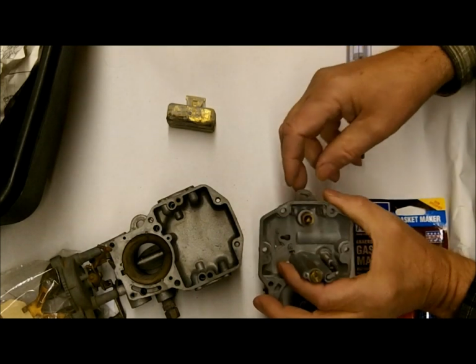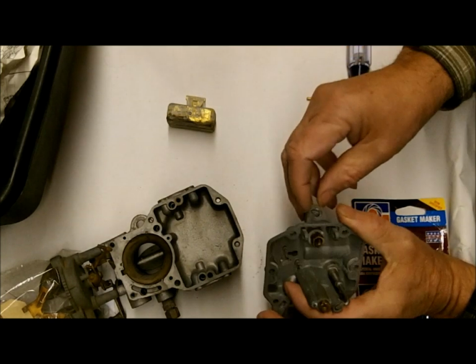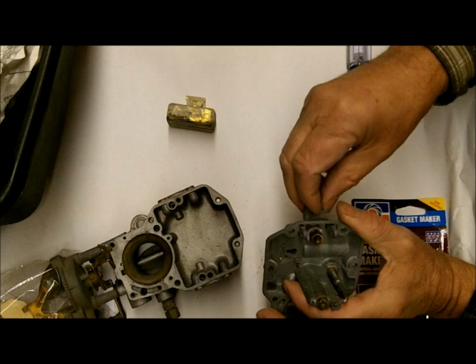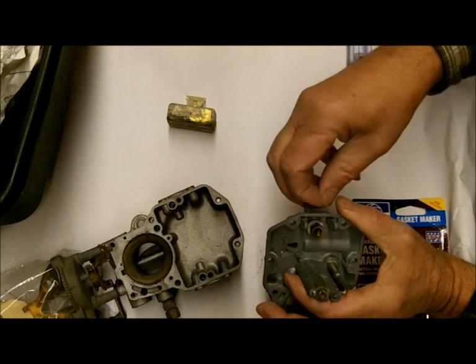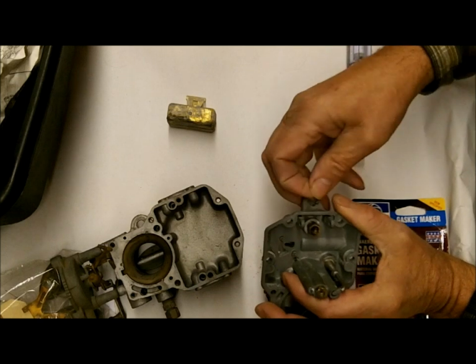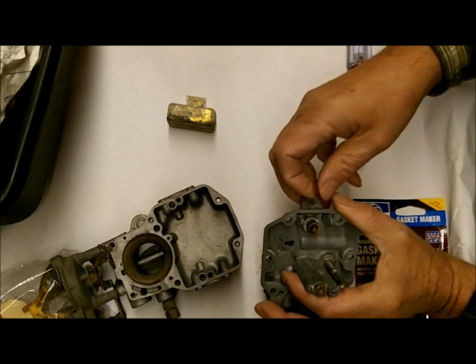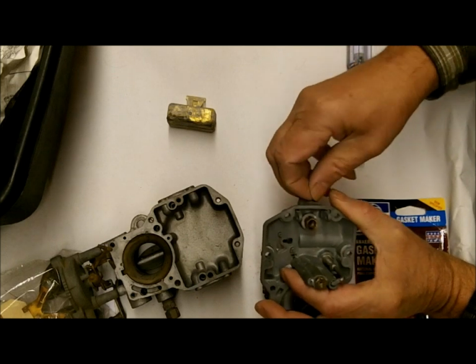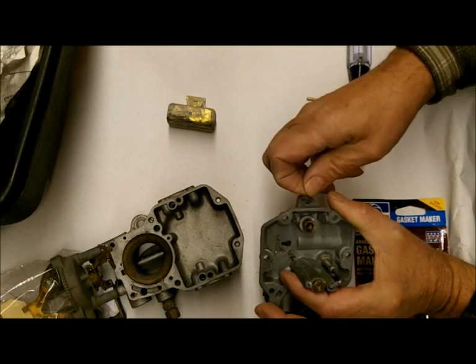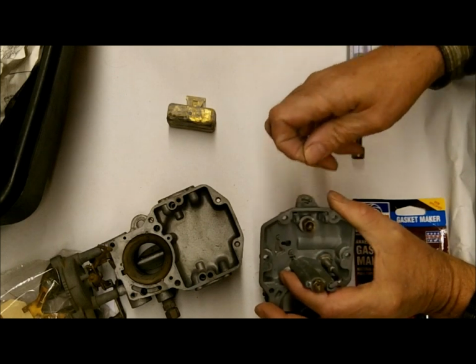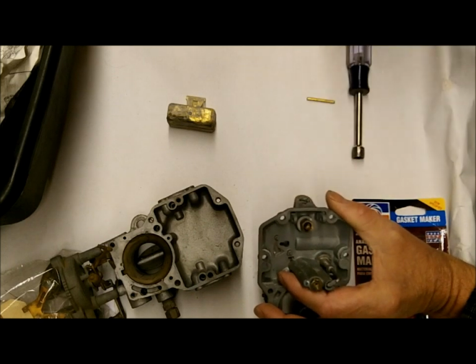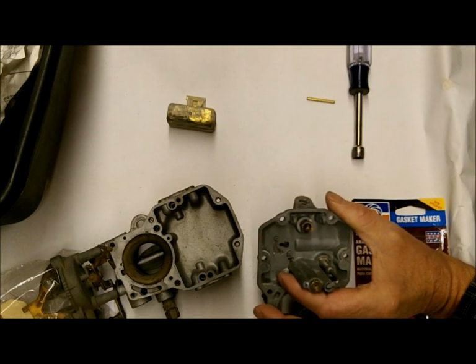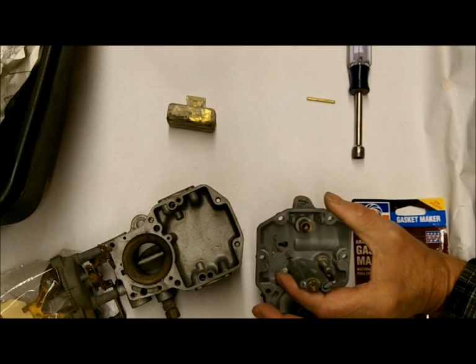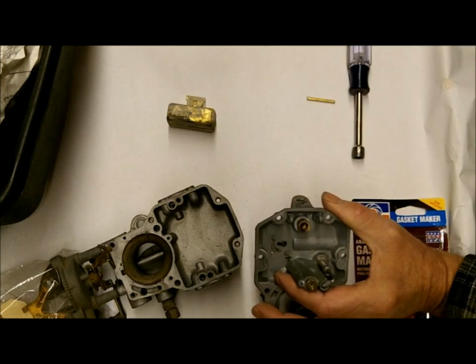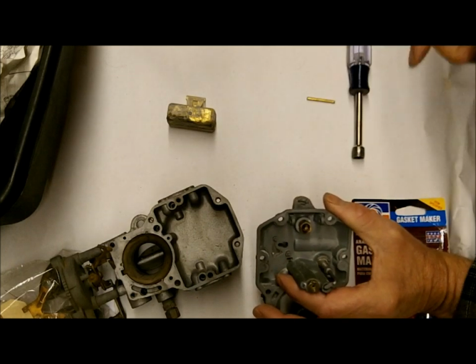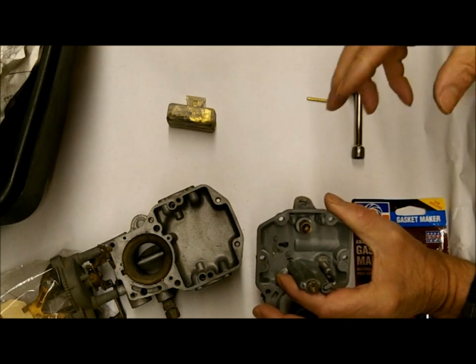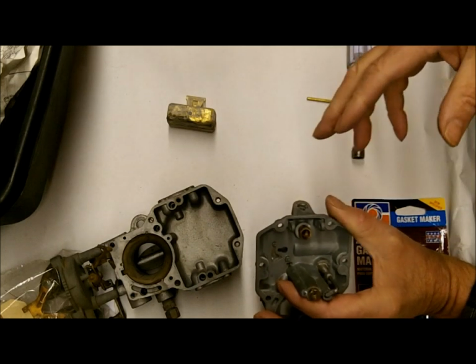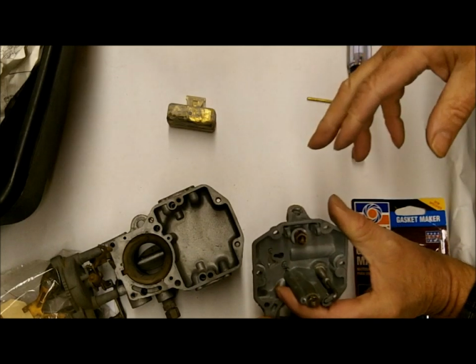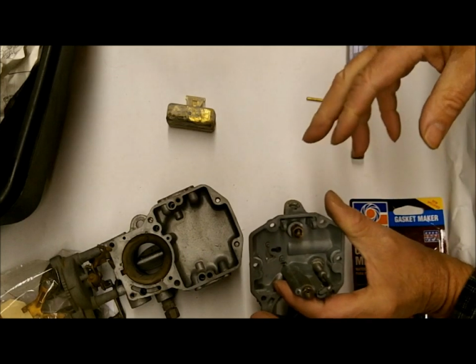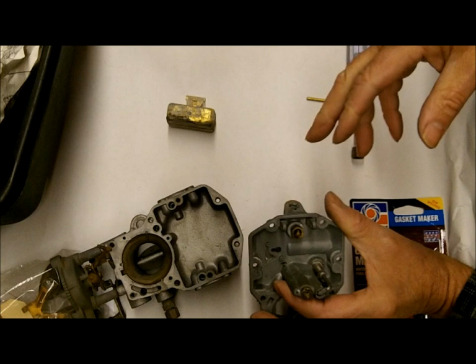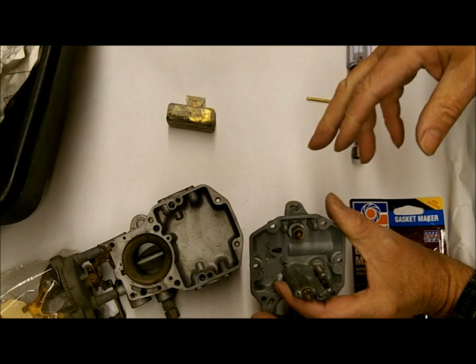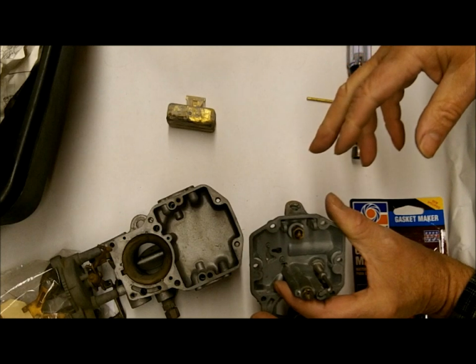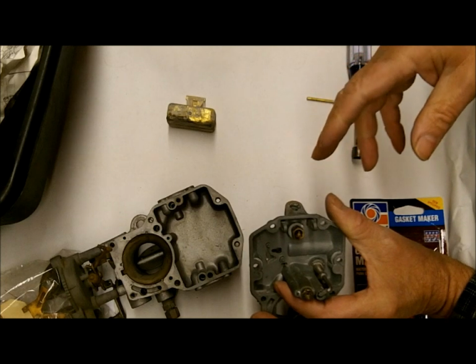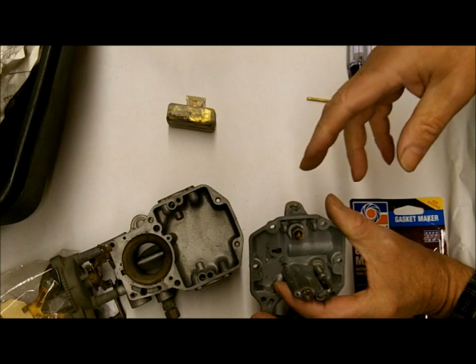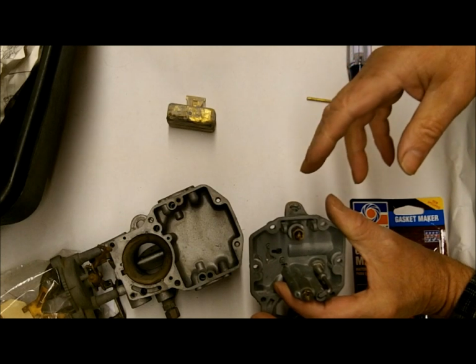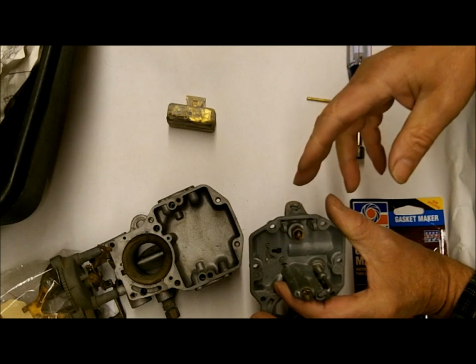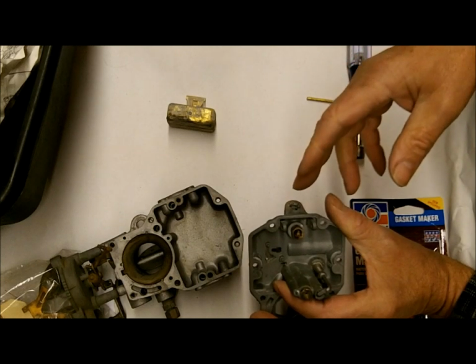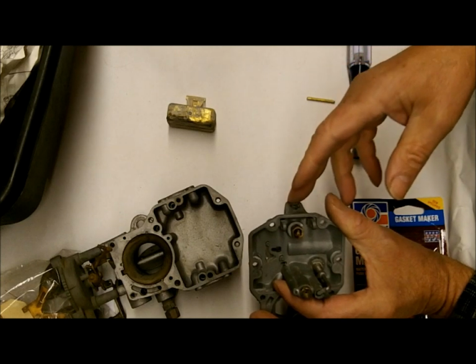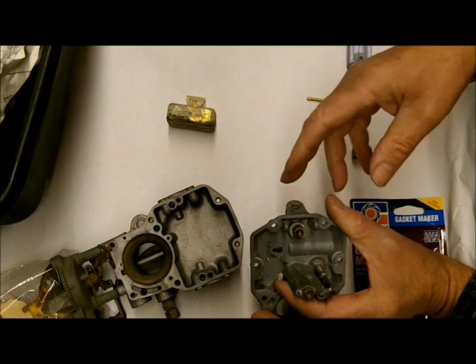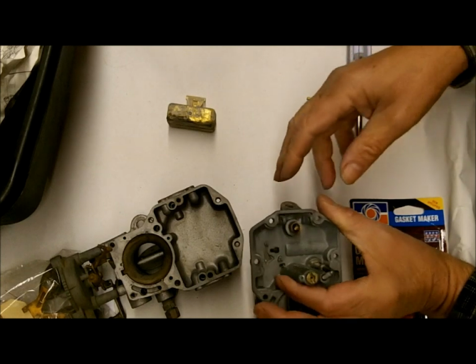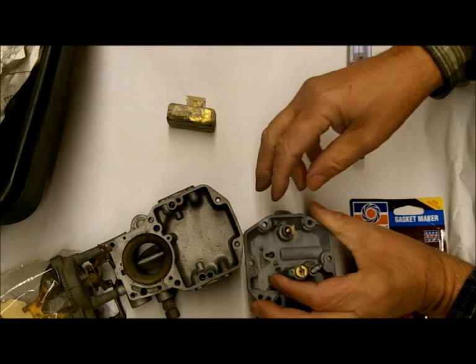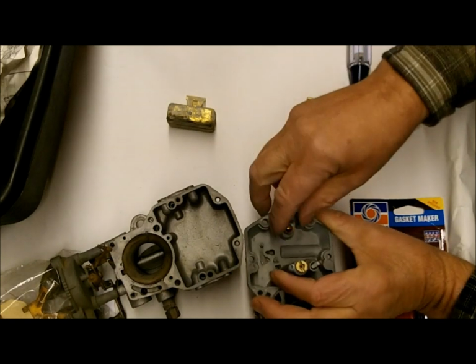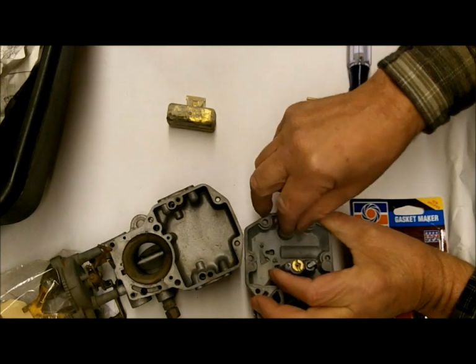Do not use Teflon tape. If you've got to use anything Teflon, you can use very little liquid Teflon, but use very little of it.